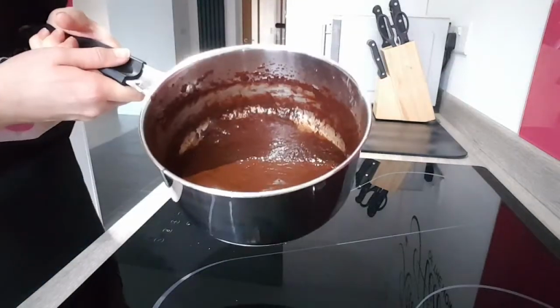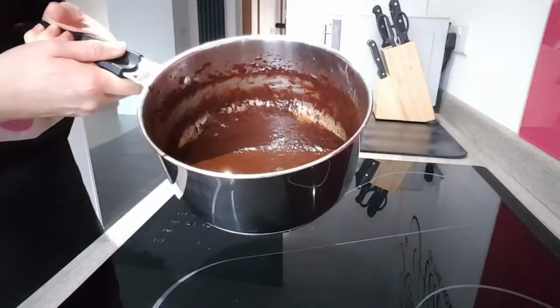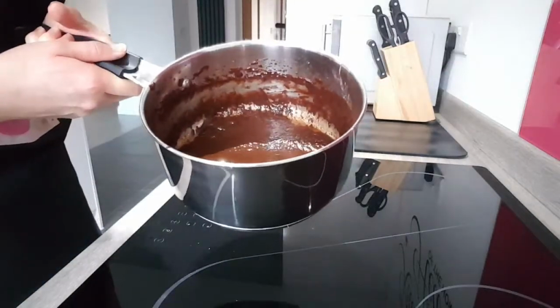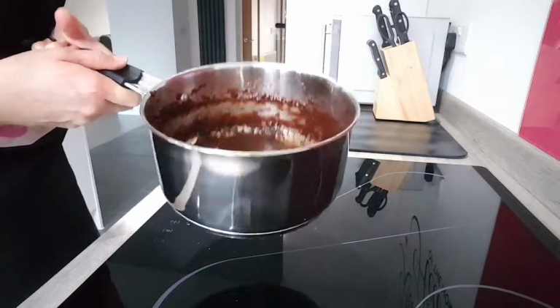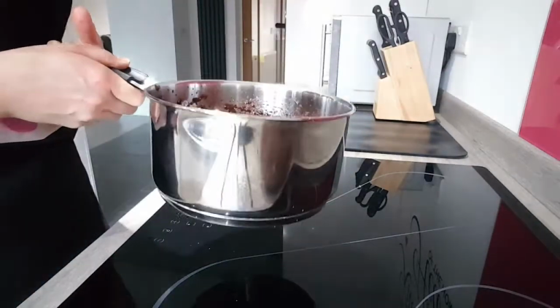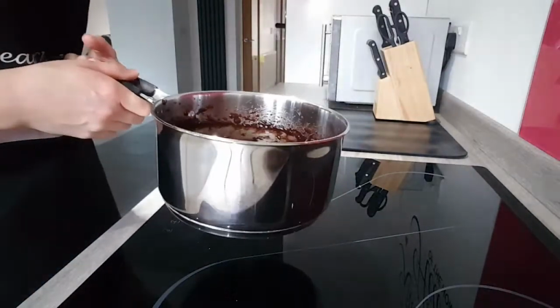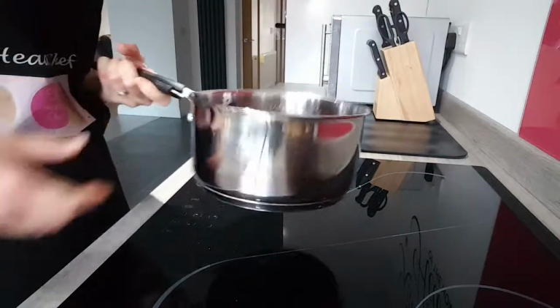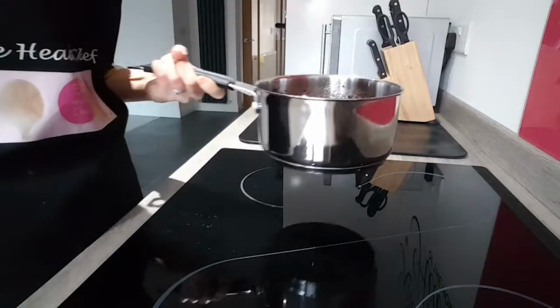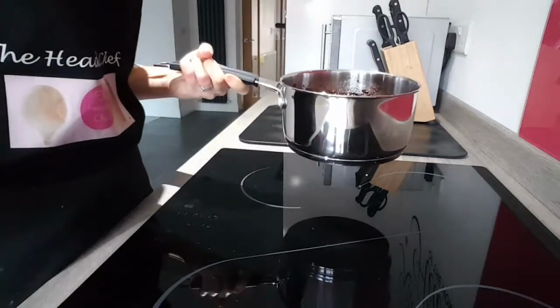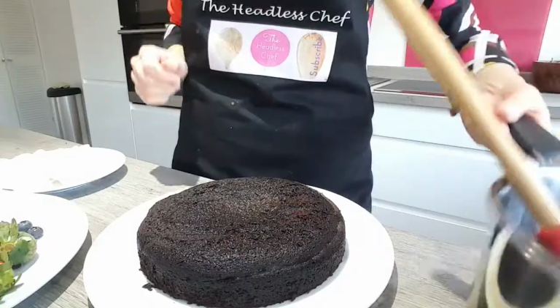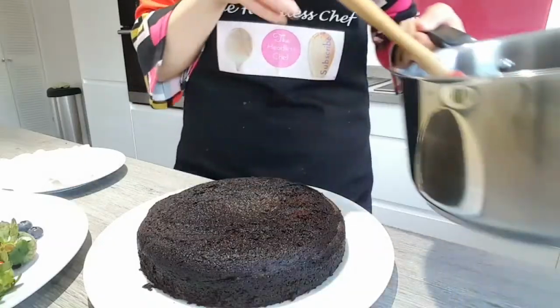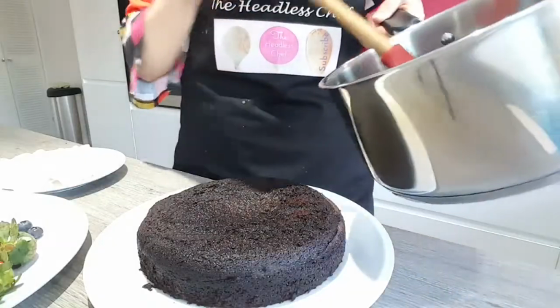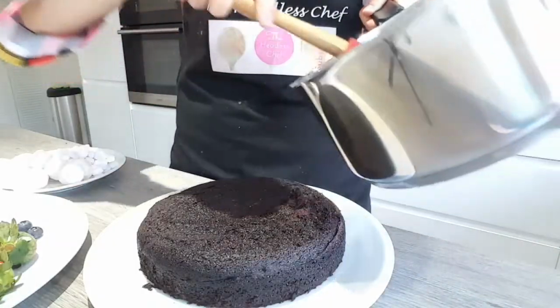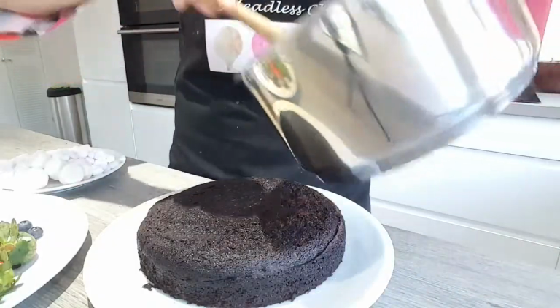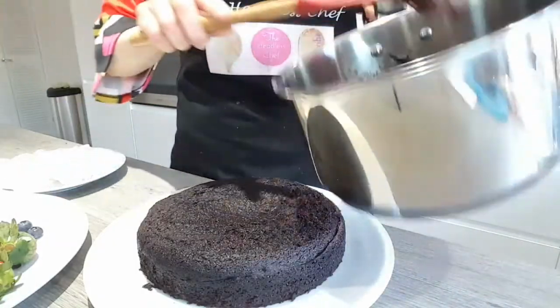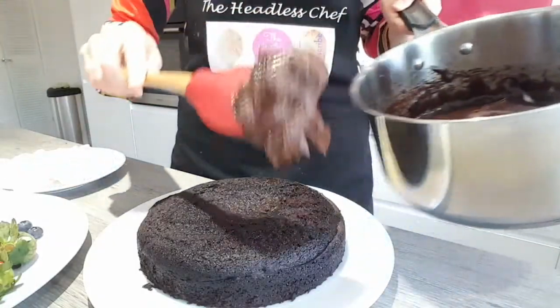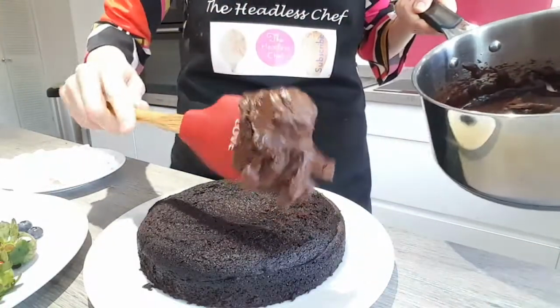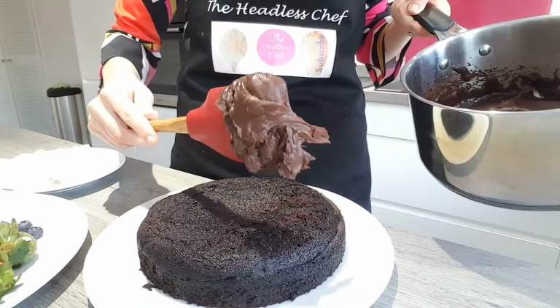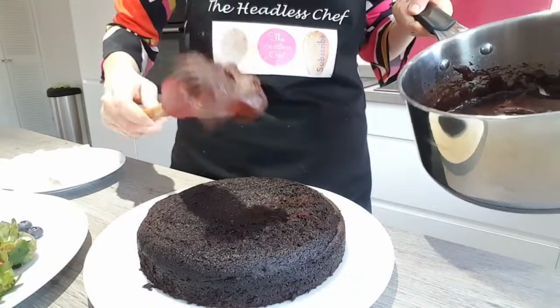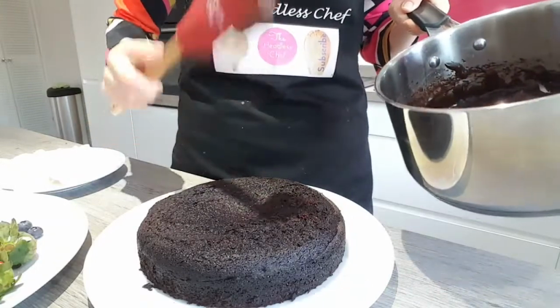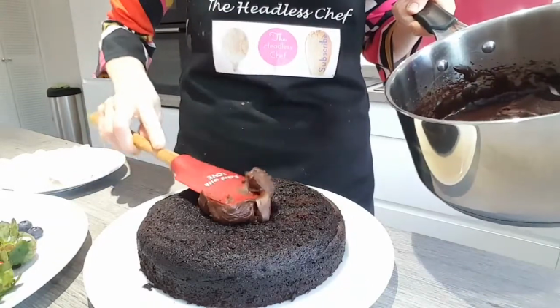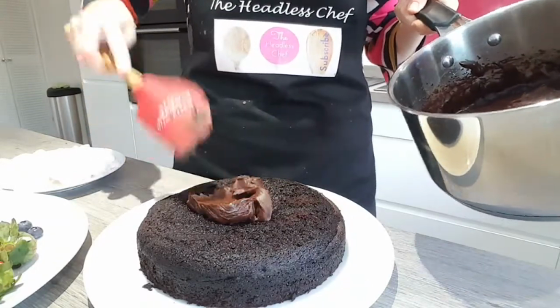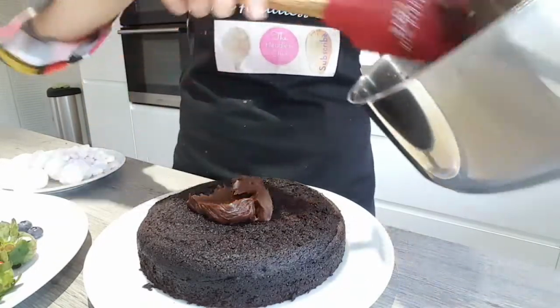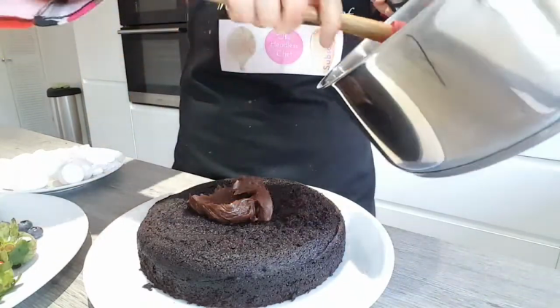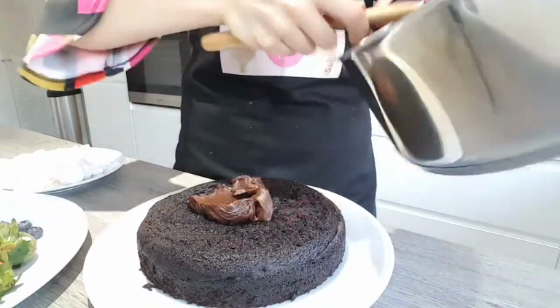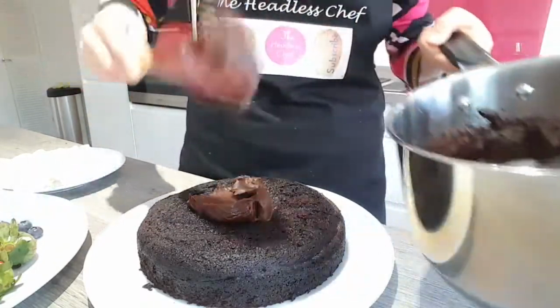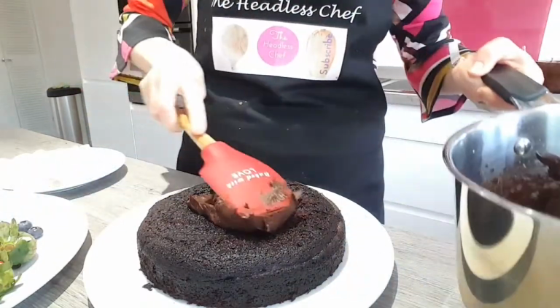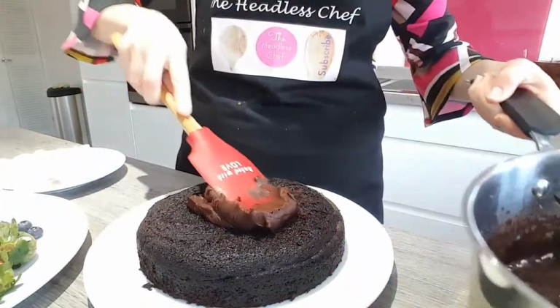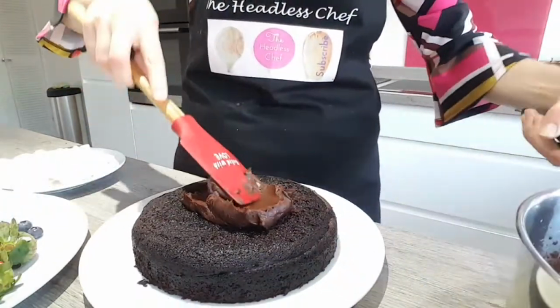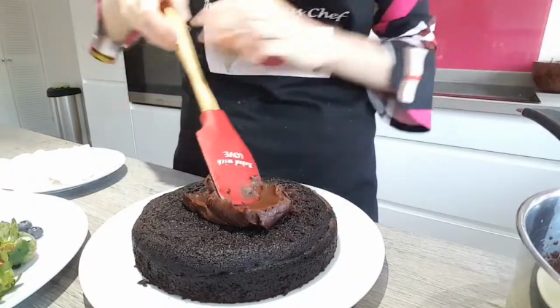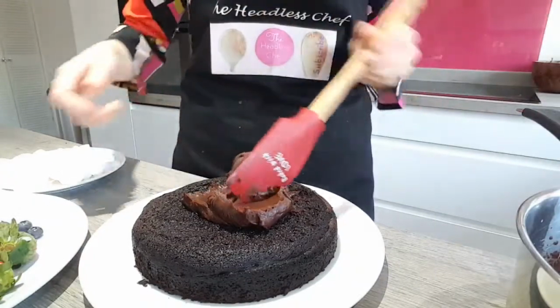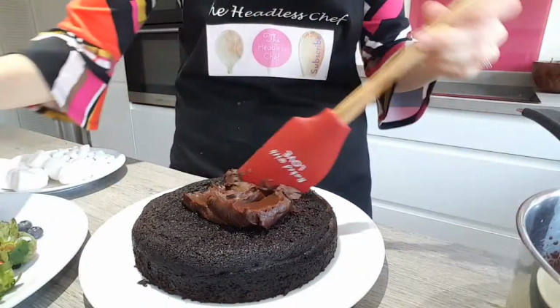I'm going to leave the ganache now for approximately 2 hours to cool. The ganache has set very nicely now — it's nice and thick. So I'm going to put half of the ganache in the middle of the cake first and spread it out evenly.